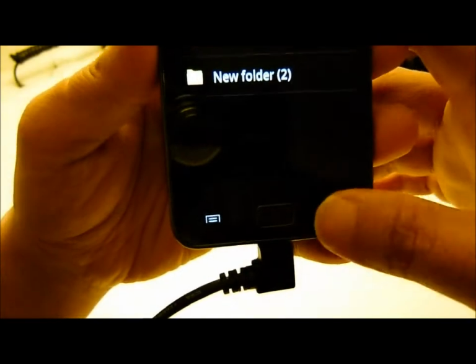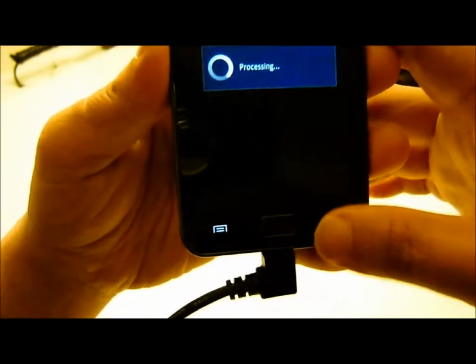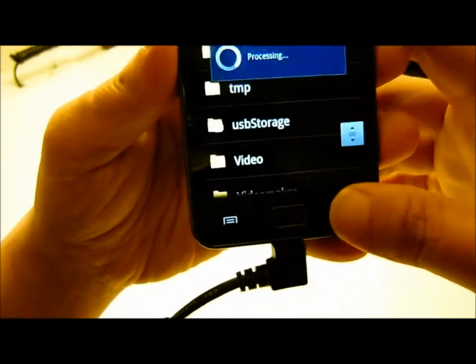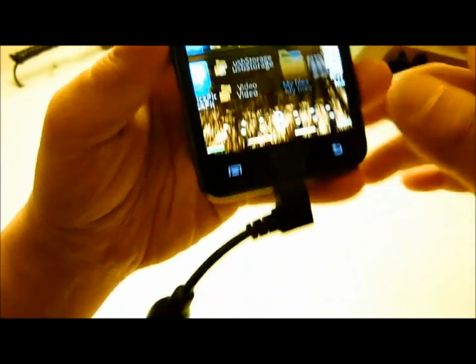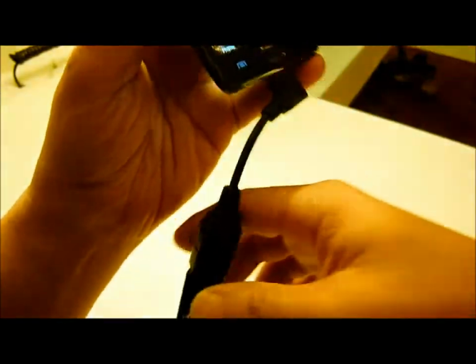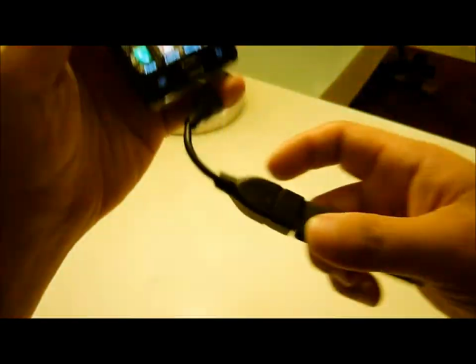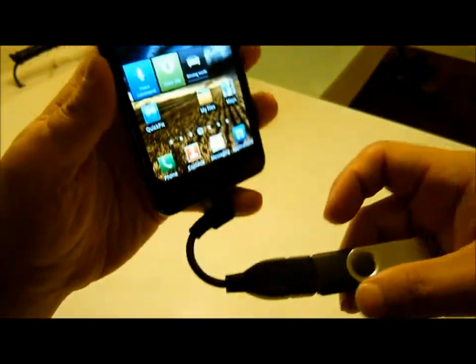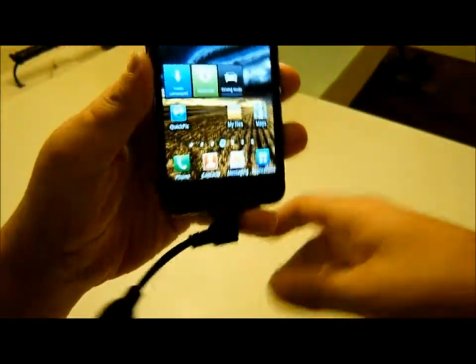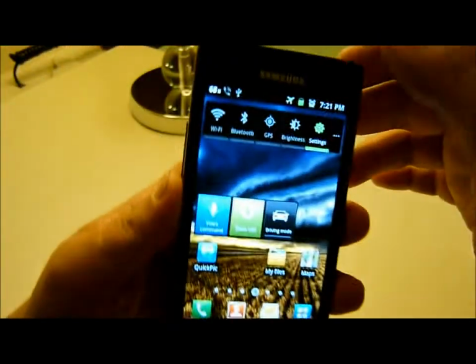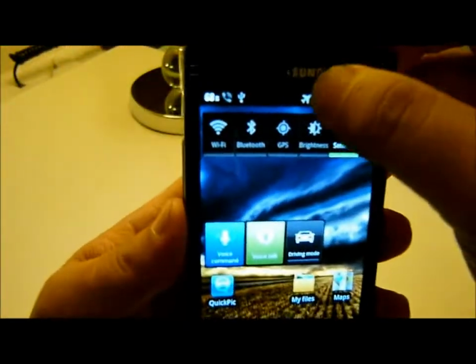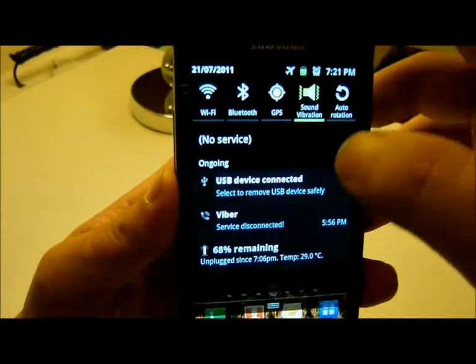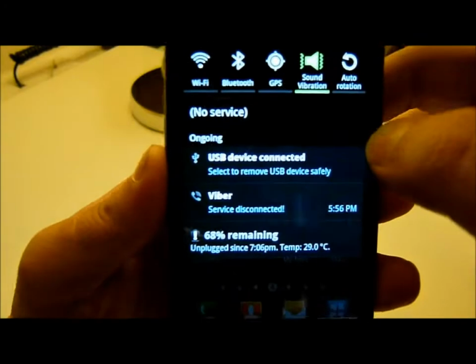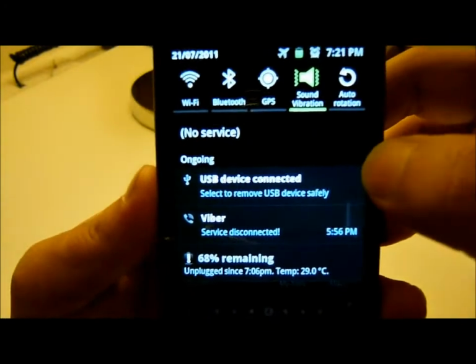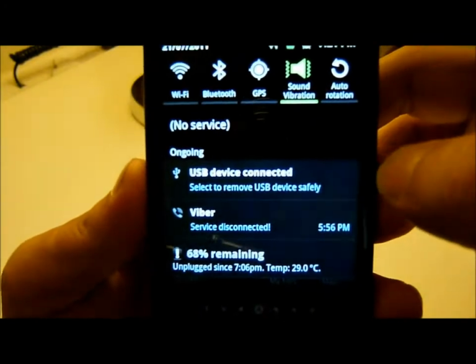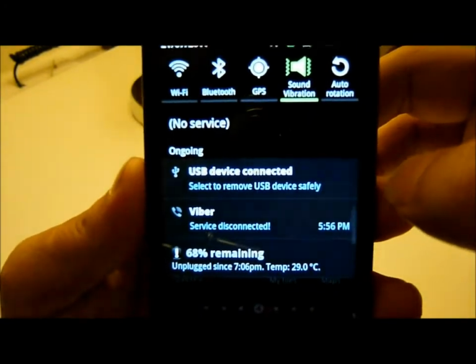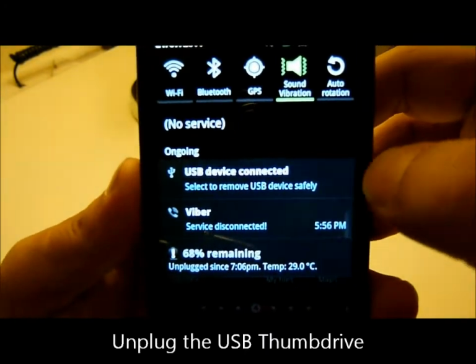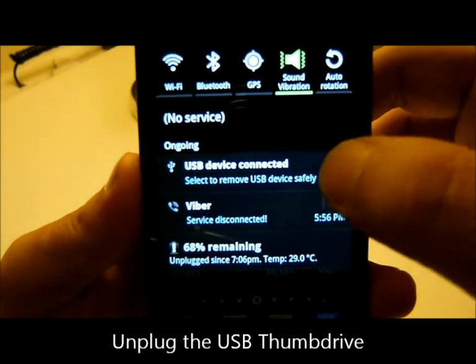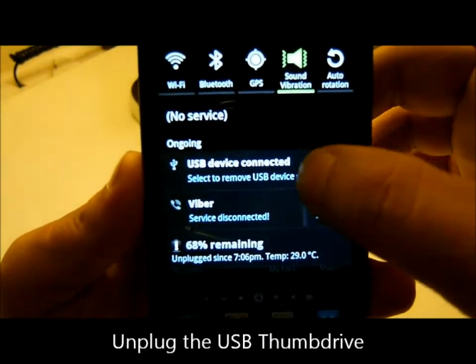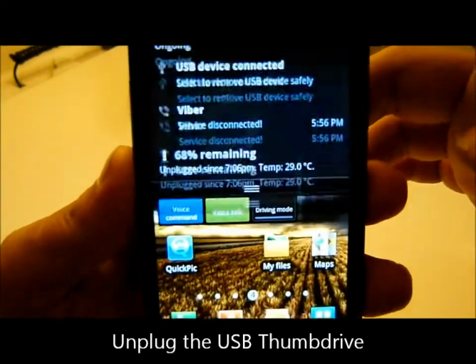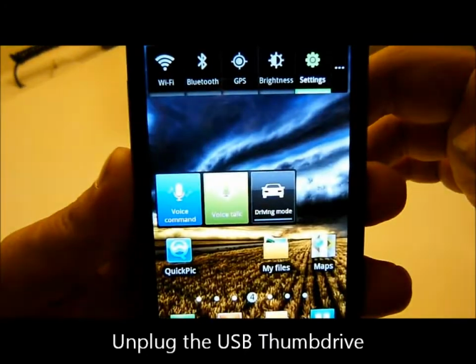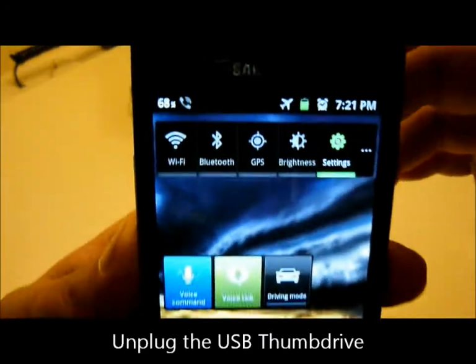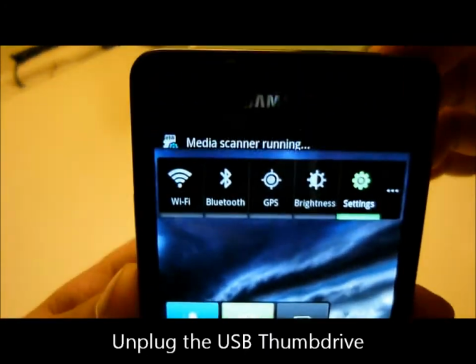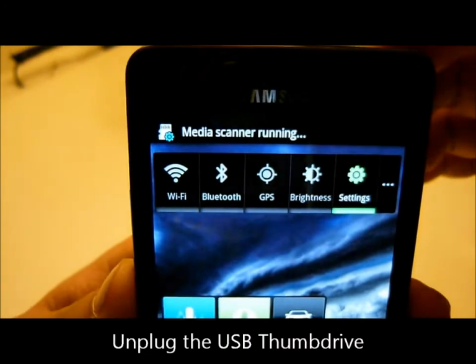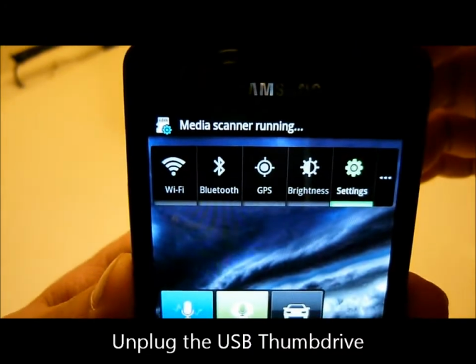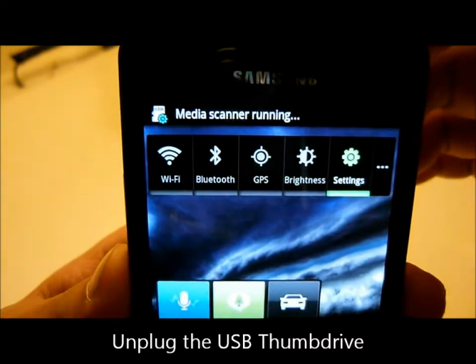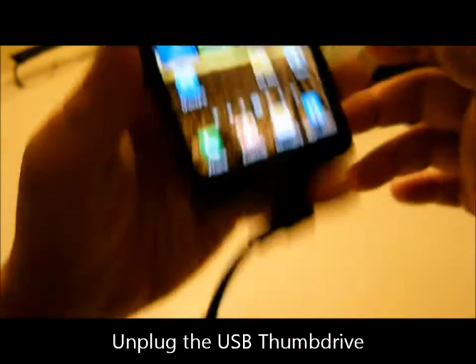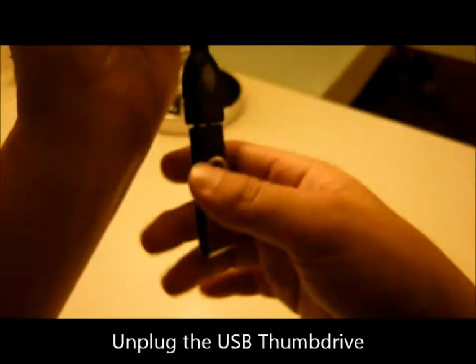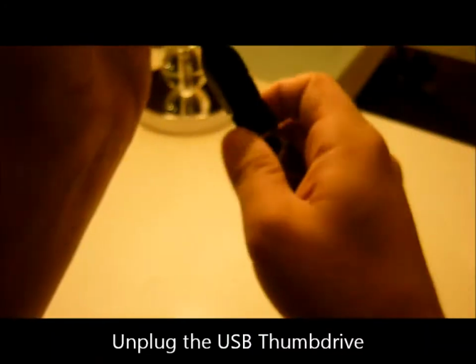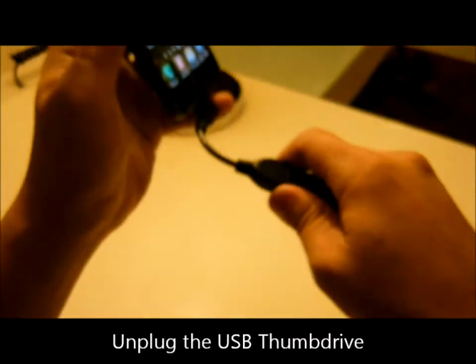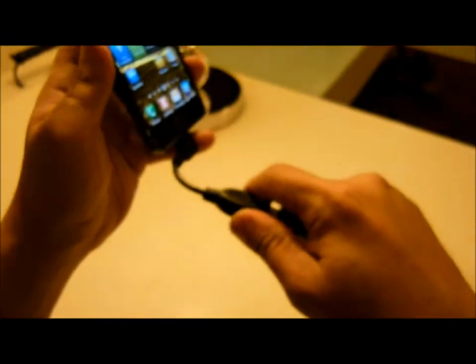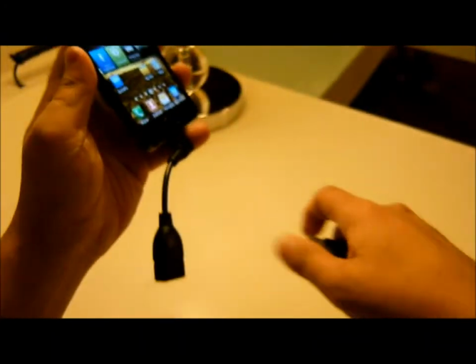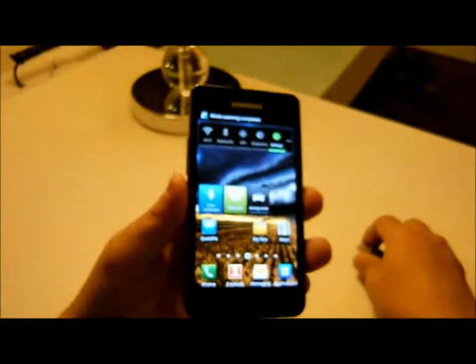To unplug this one, you need to go to USB thumb drive here and click it until it shows this option. Then you can take it out like this.